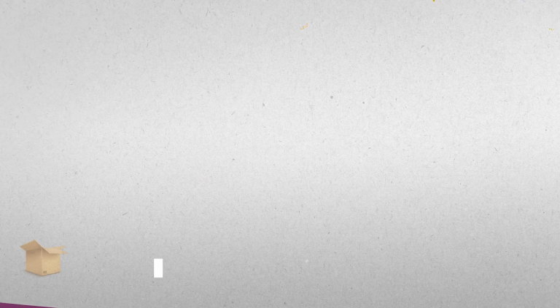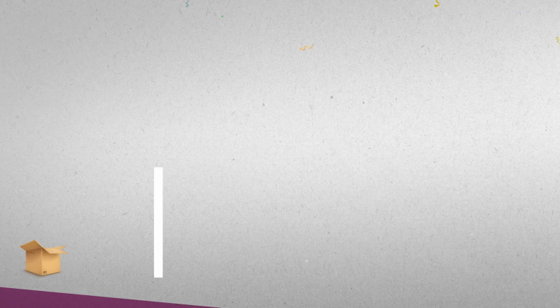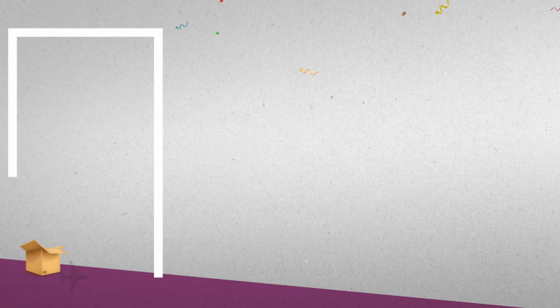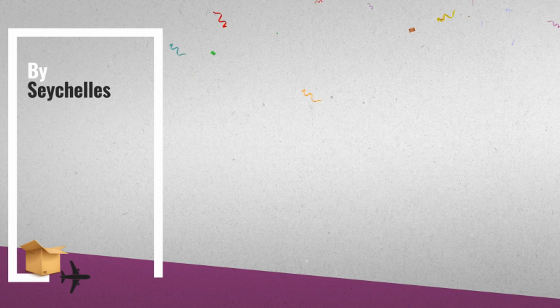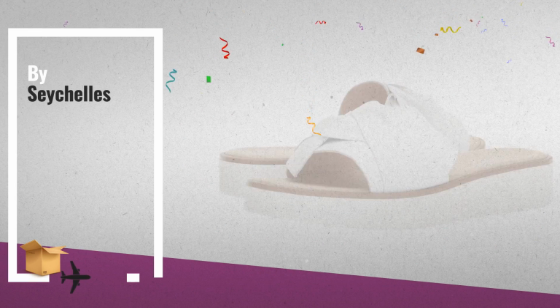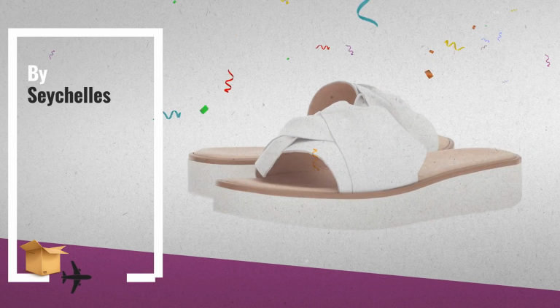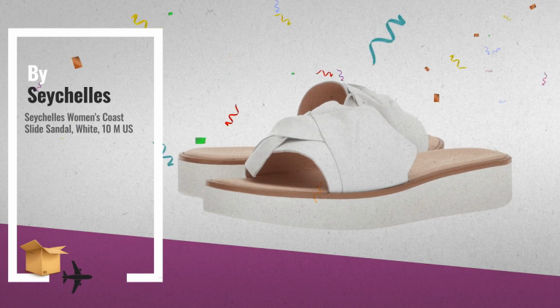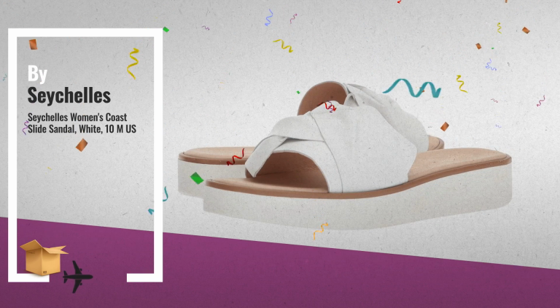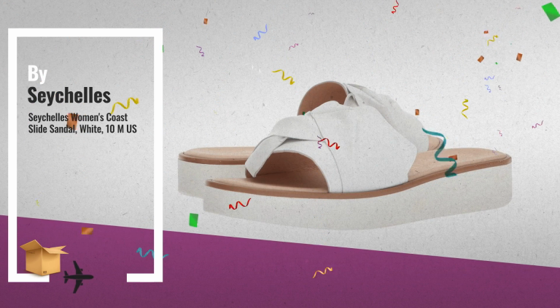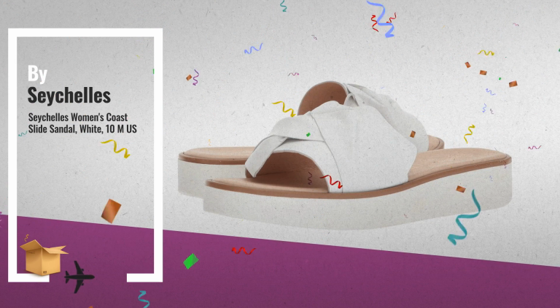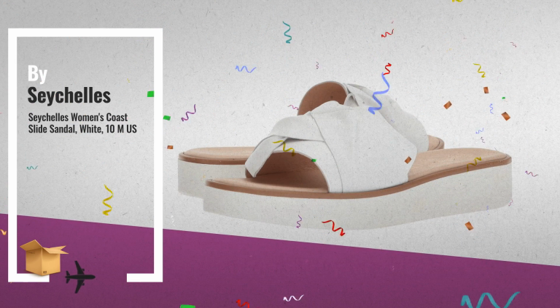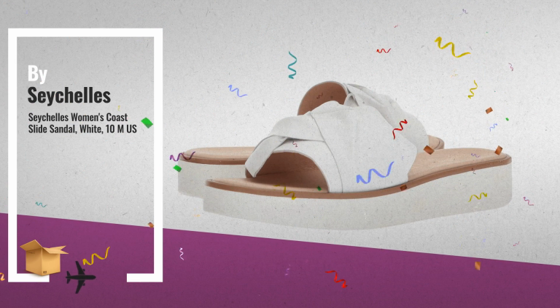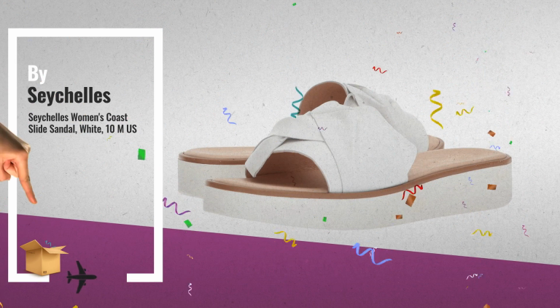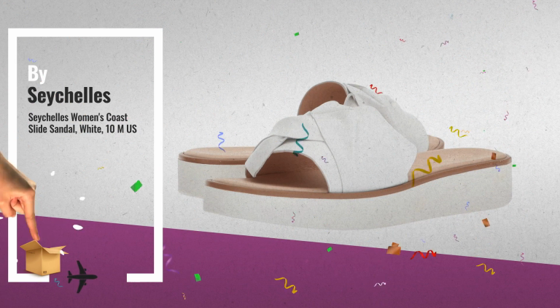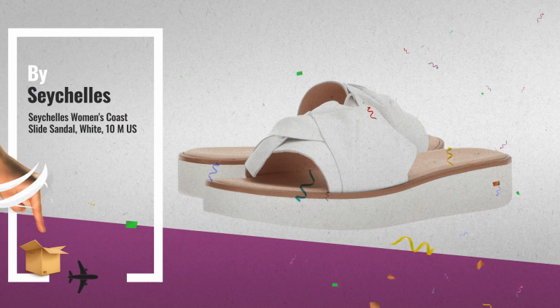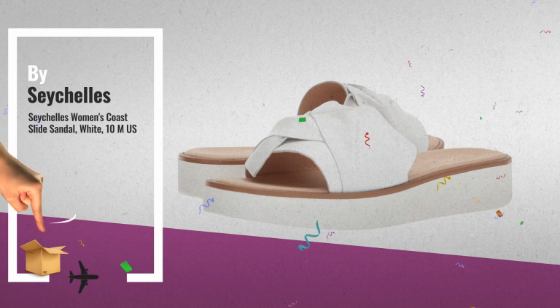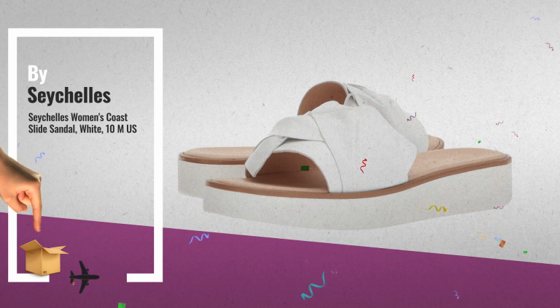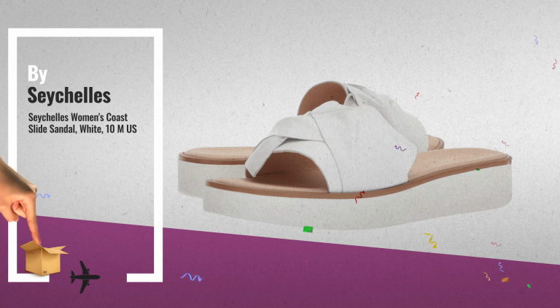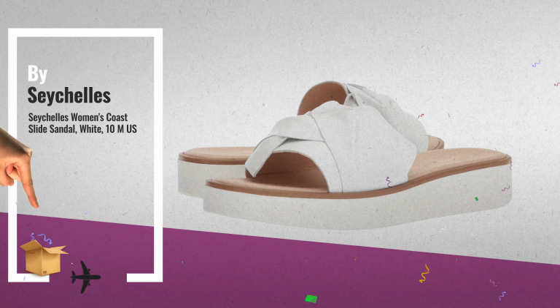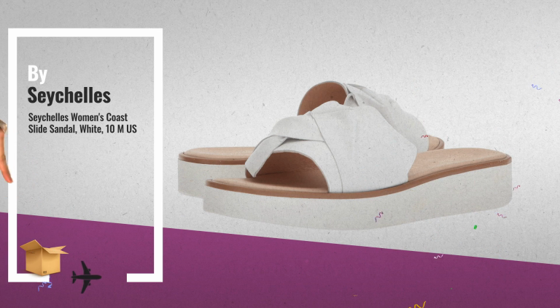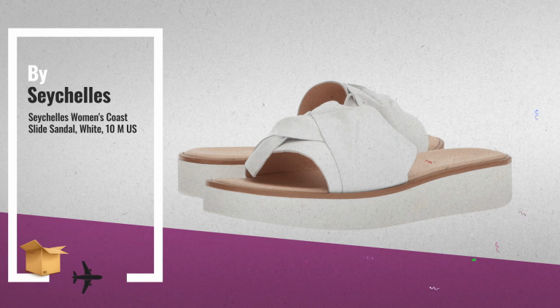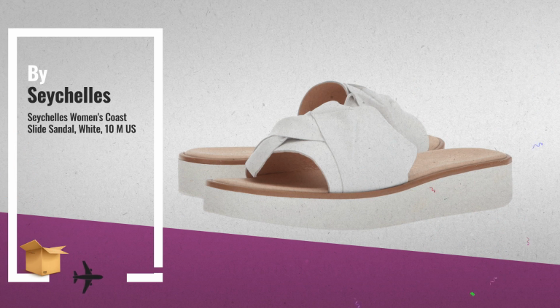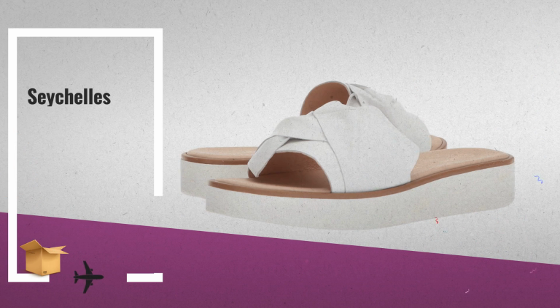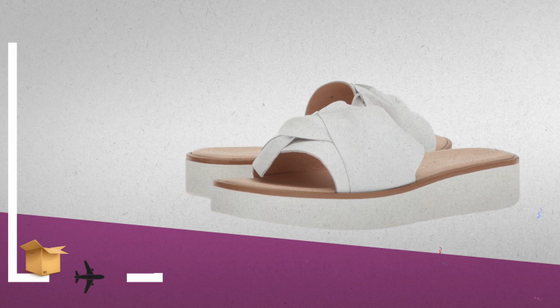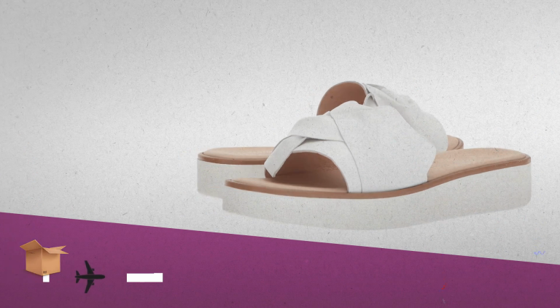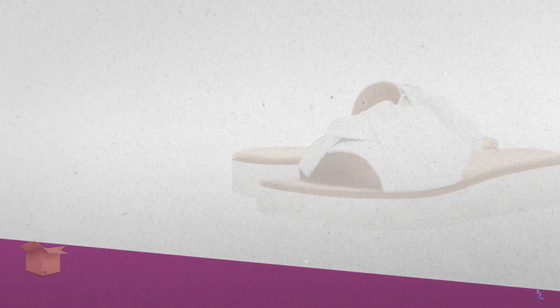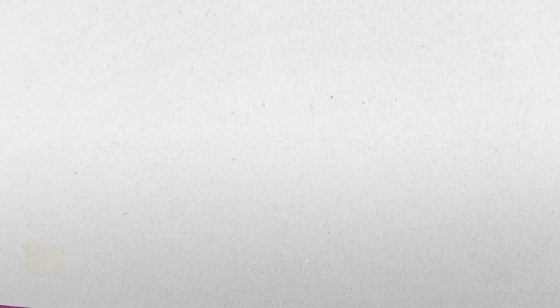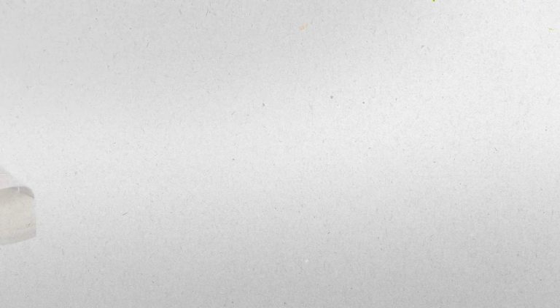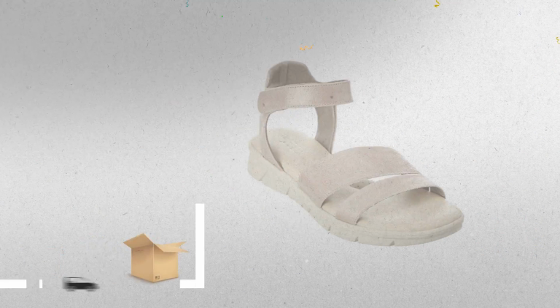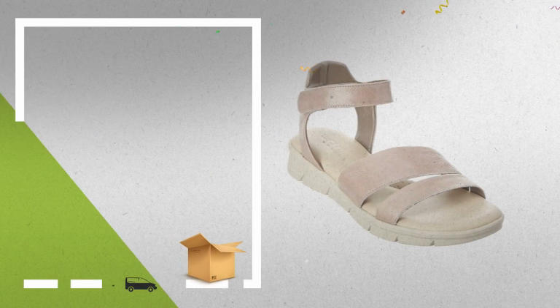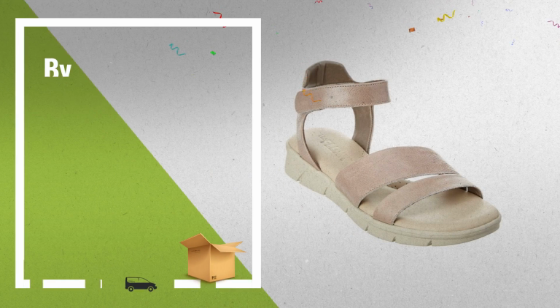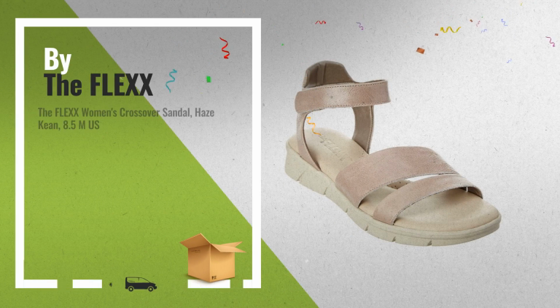Number 9, by Seychelles. Number 10, by The Flex.